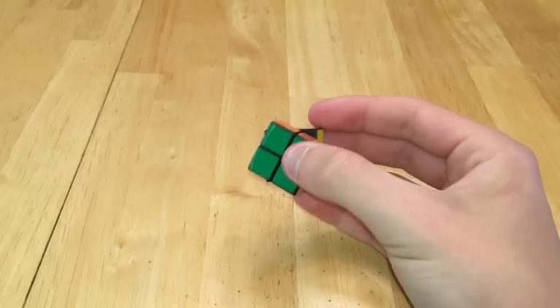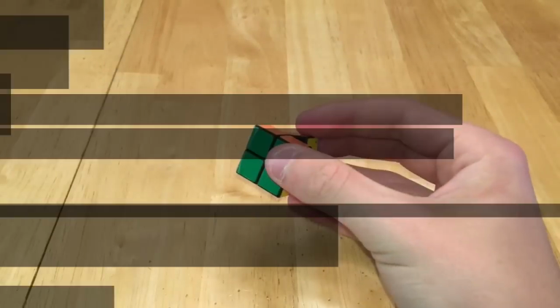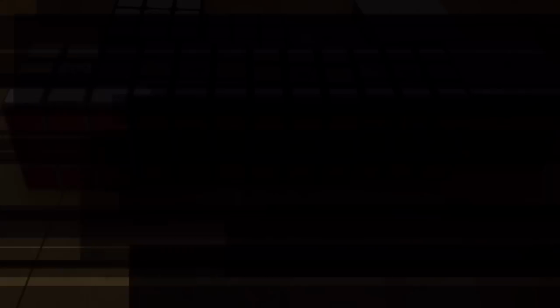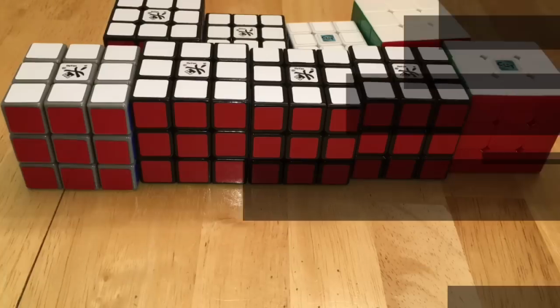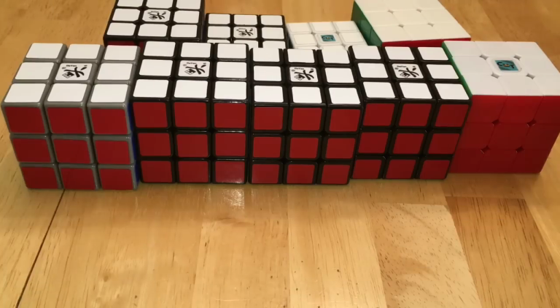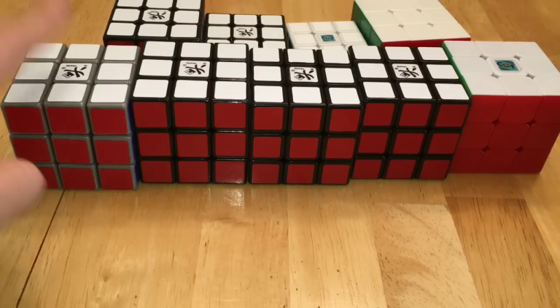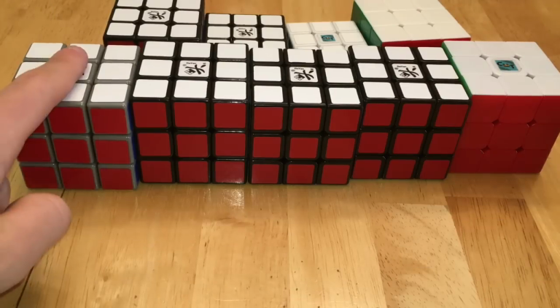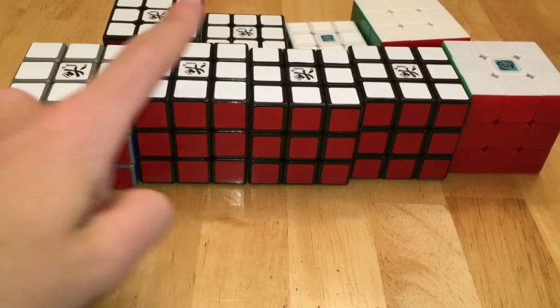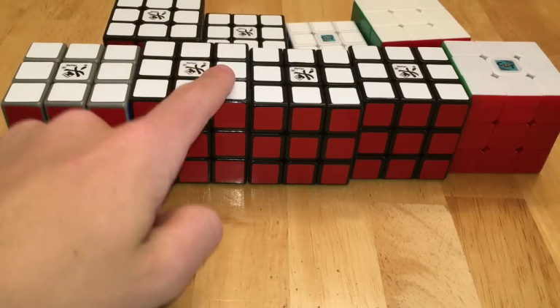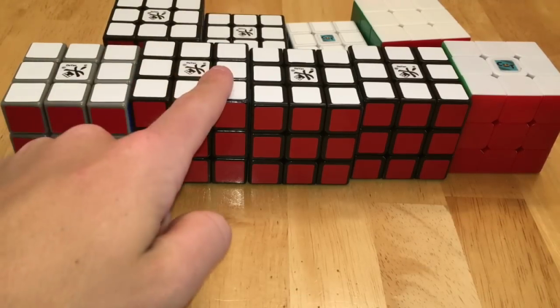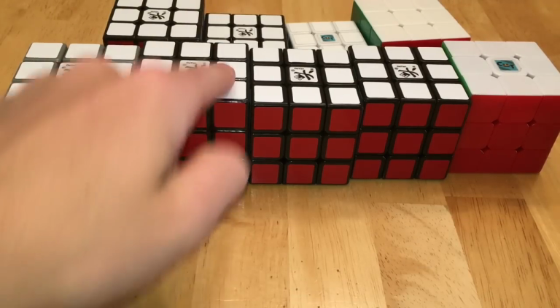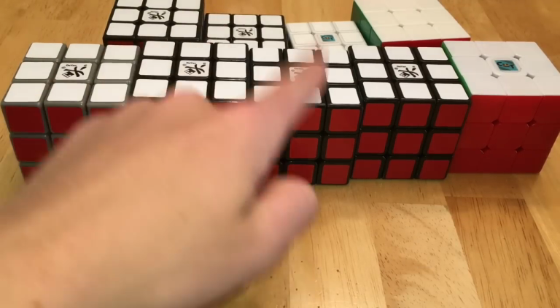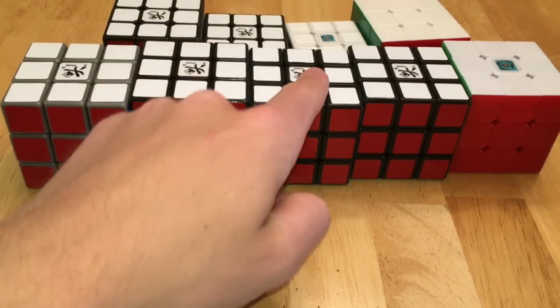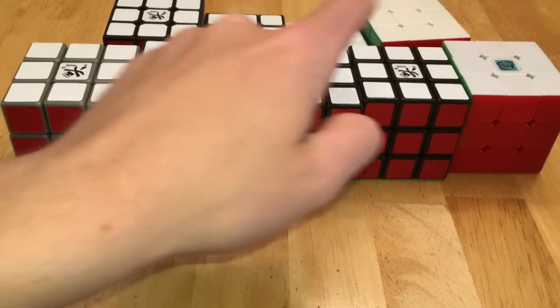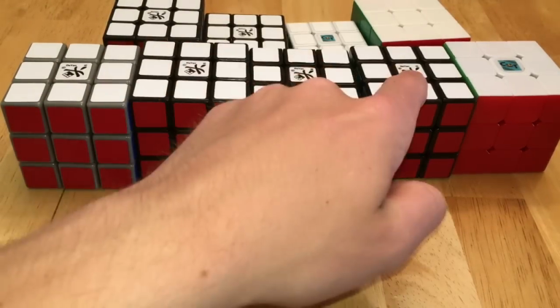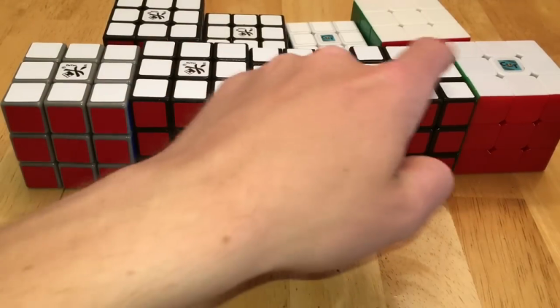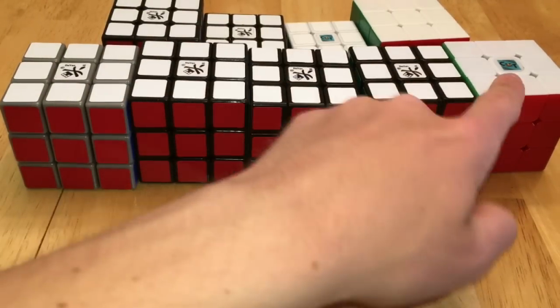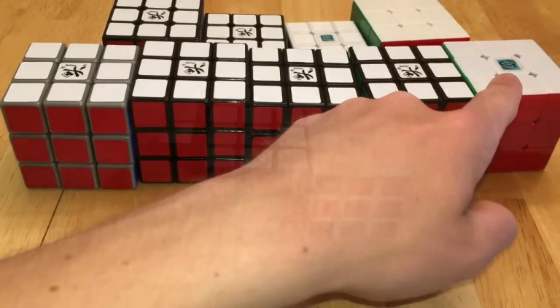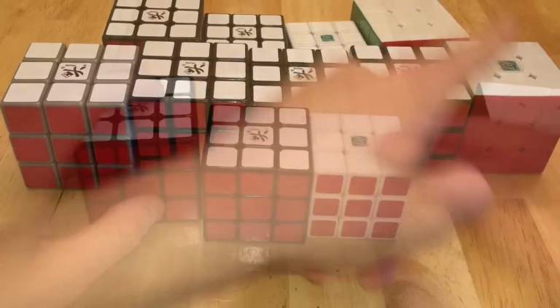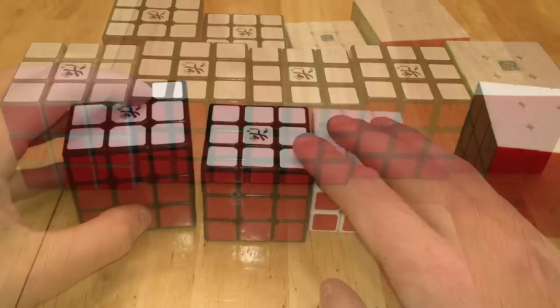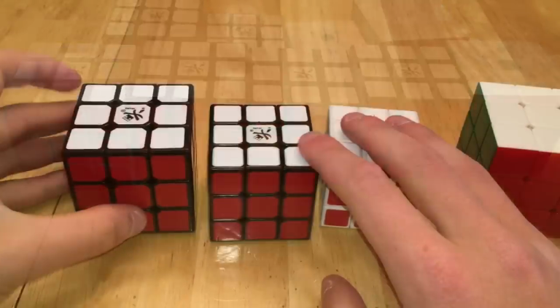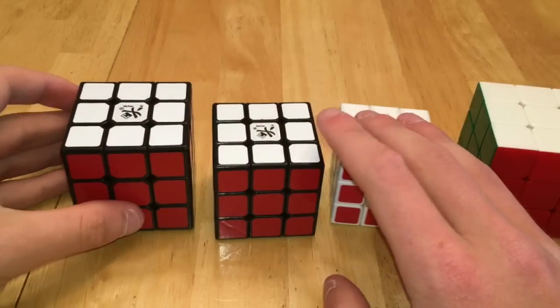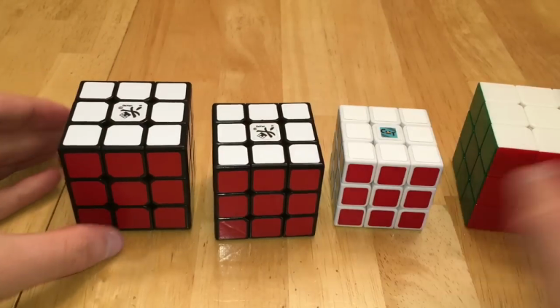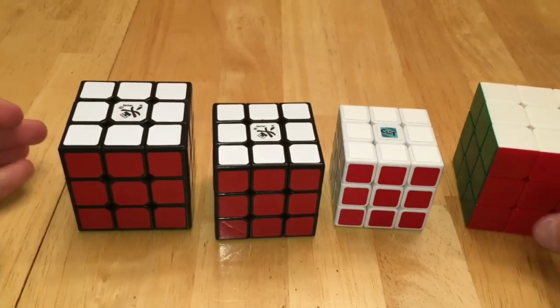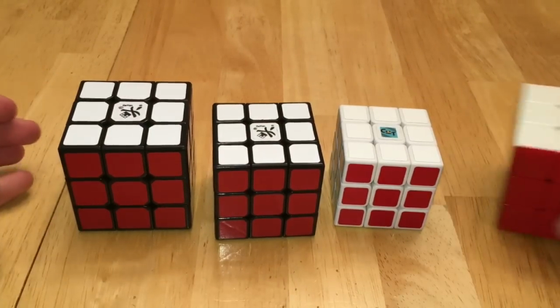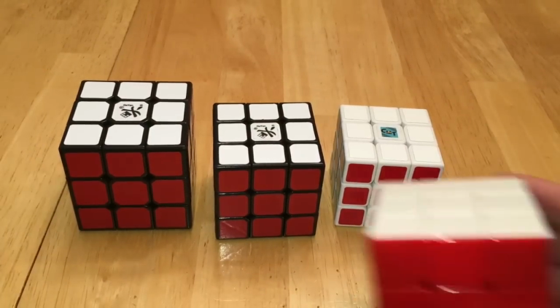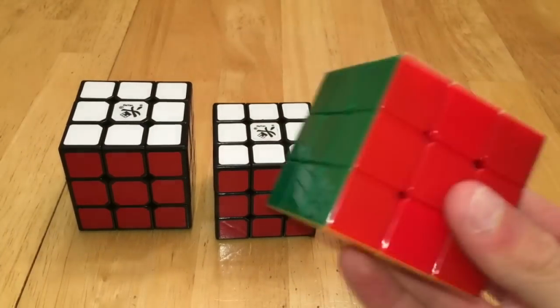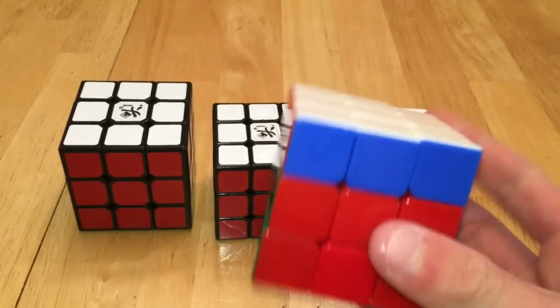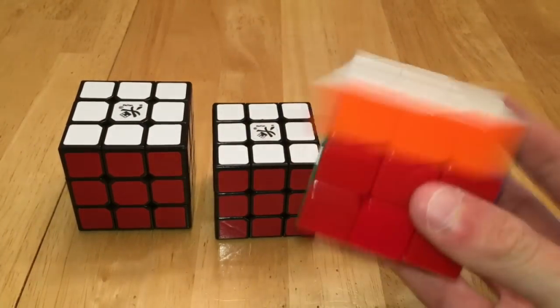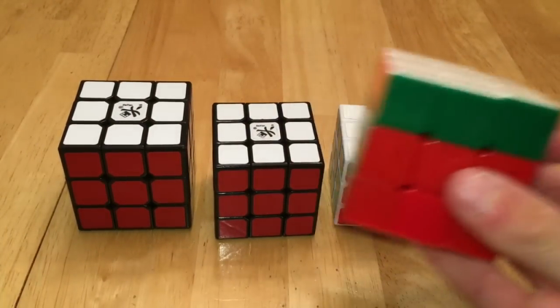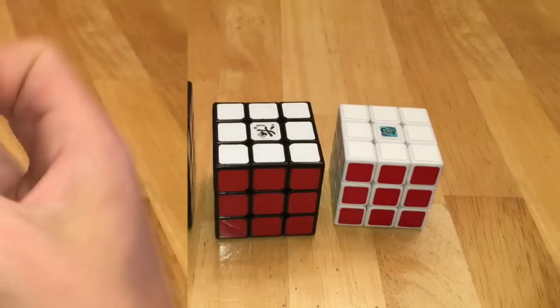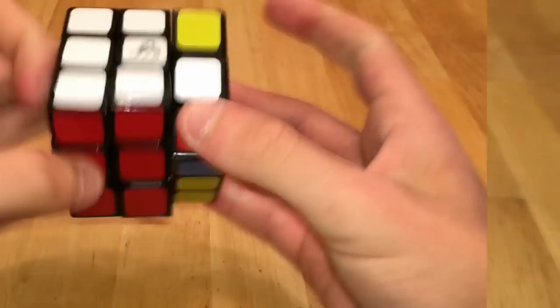Now for 3x3s, I have the Taiyan, the Gu Hong, the Lin Yun, the Lun Hoi, and the Zanshi, all from Dian, and I have all sizes of the Zanshi and this Zanshi knockoff.